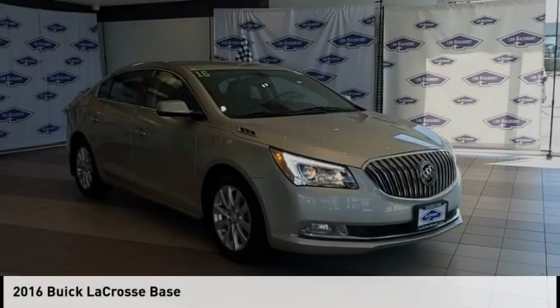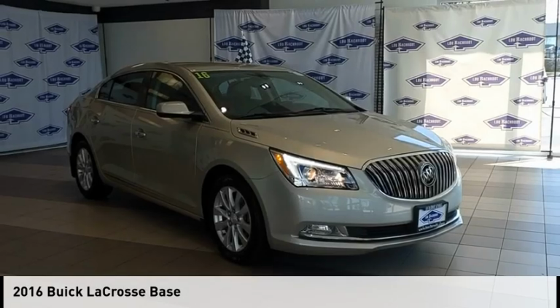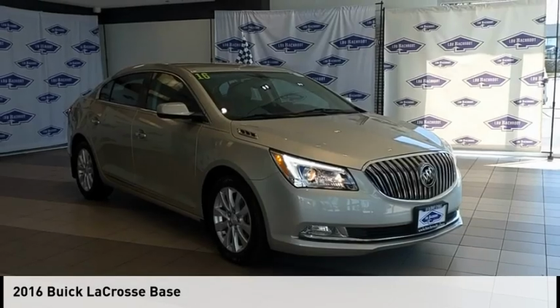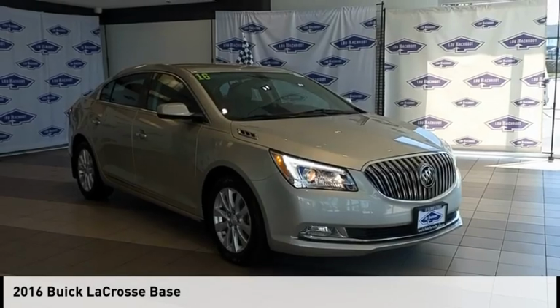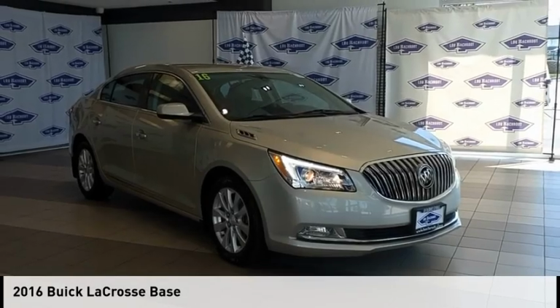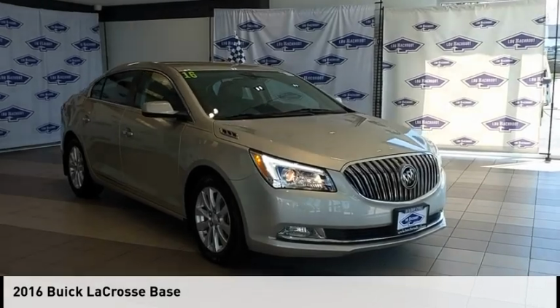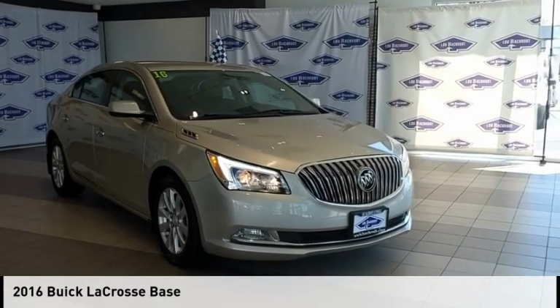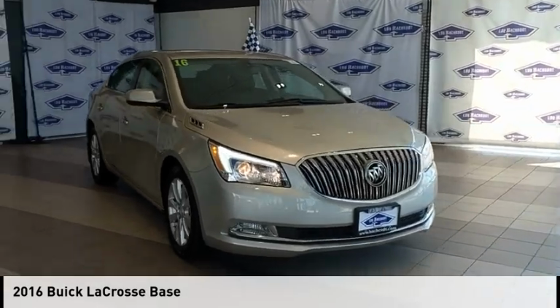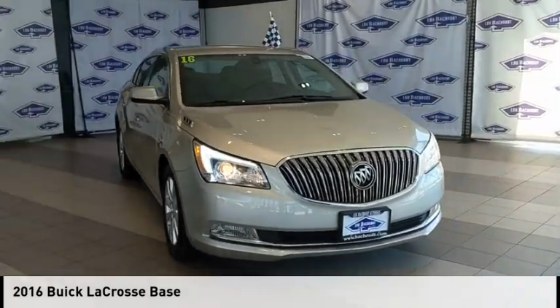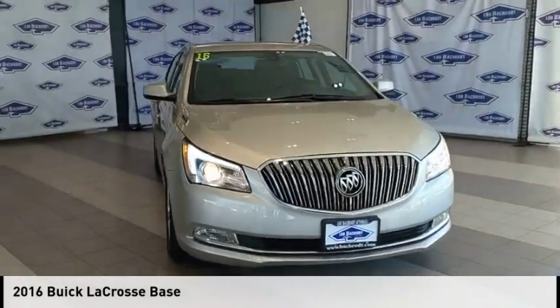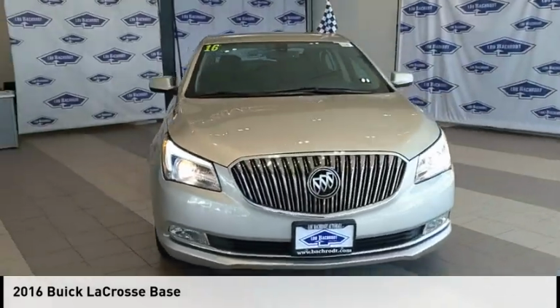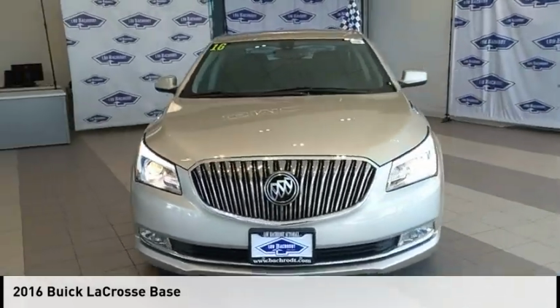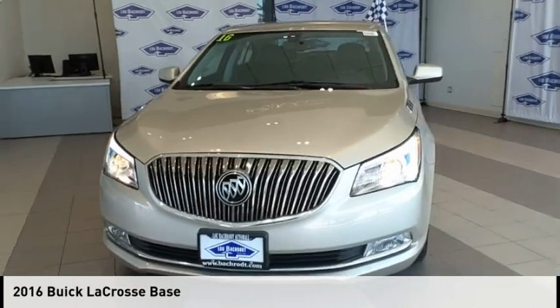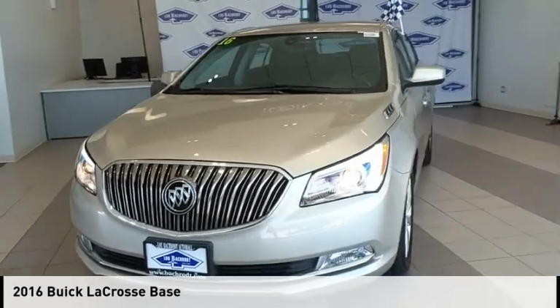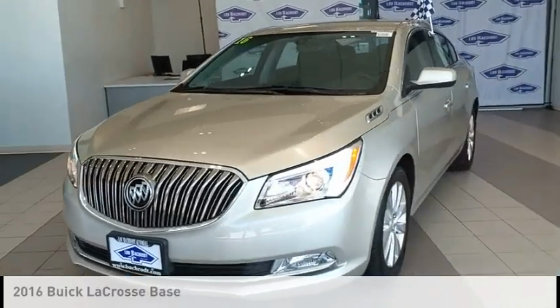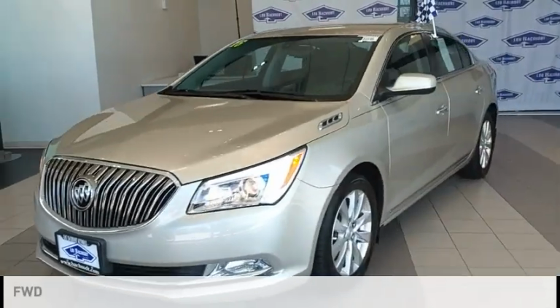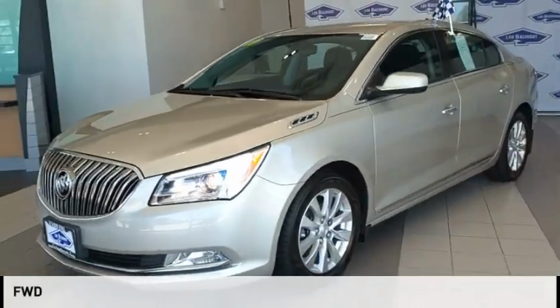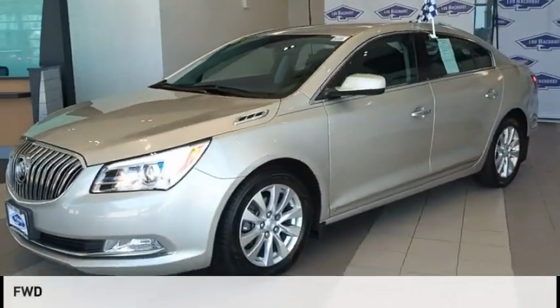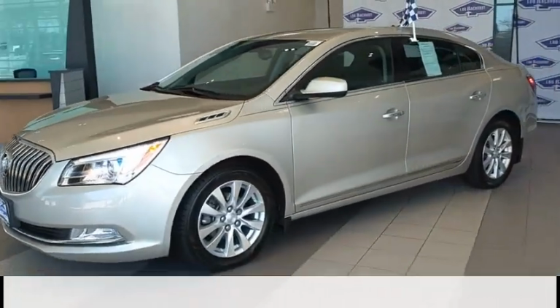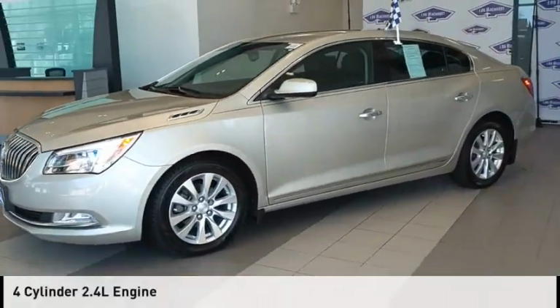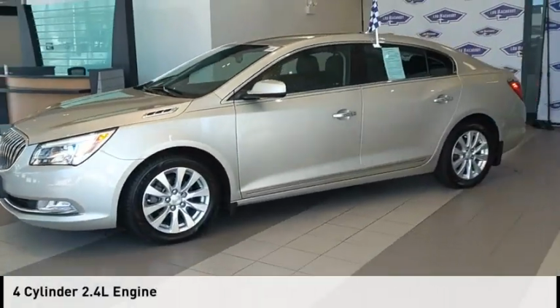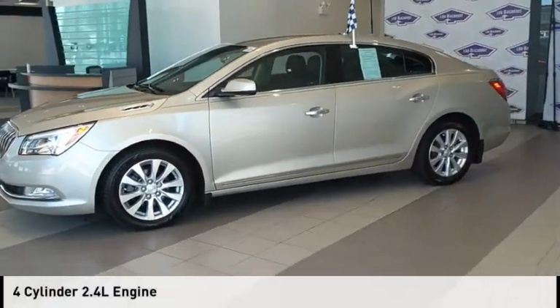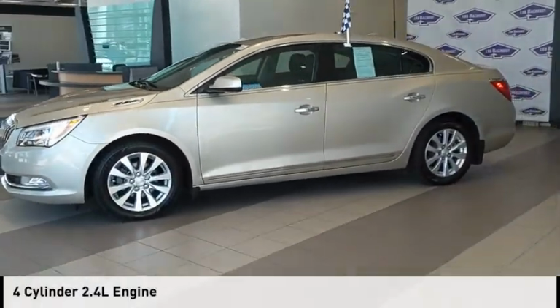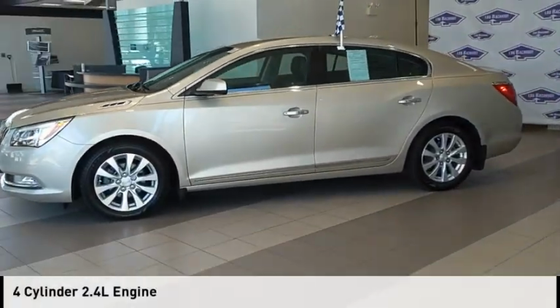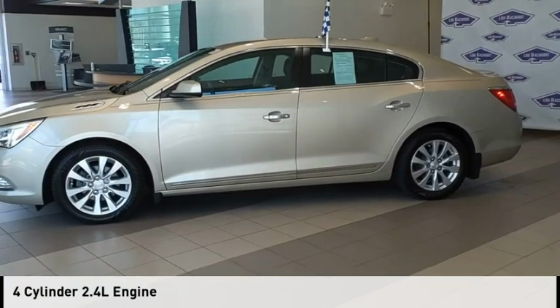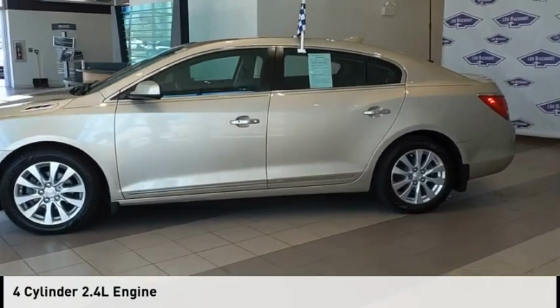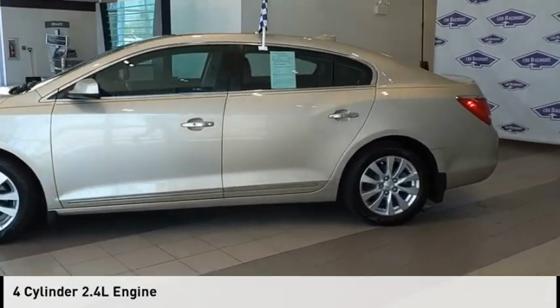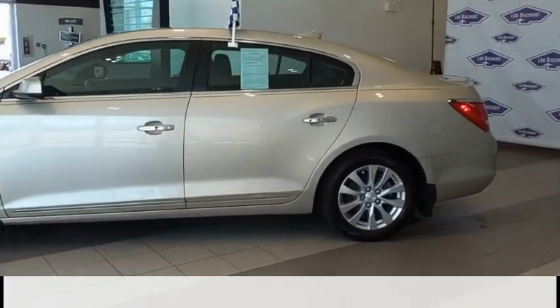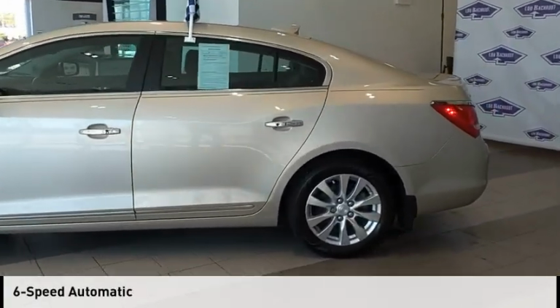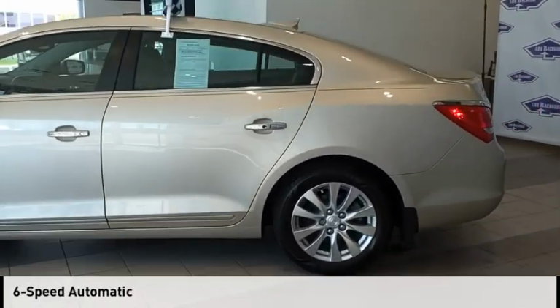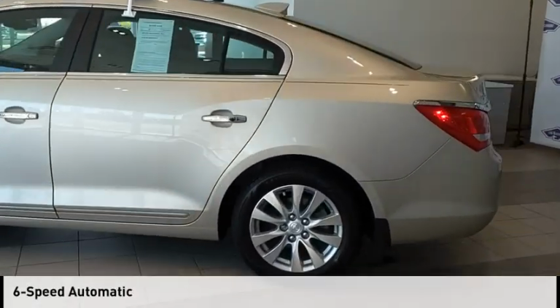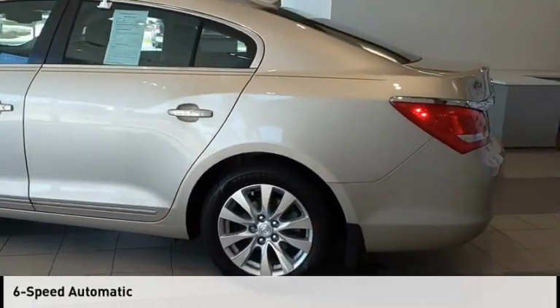Make a great choice today with the 2016 LaCrosse. This vehicle is powered by a front-wheel drive, four-cylinder, 2.4-liter engine and comes with a six-speed automatic transmission.